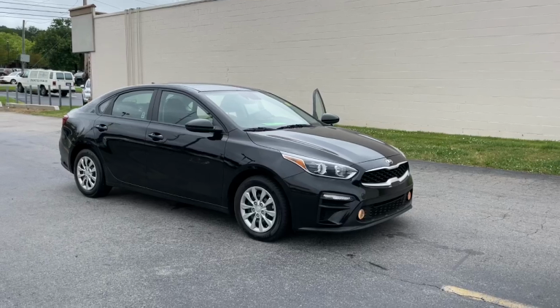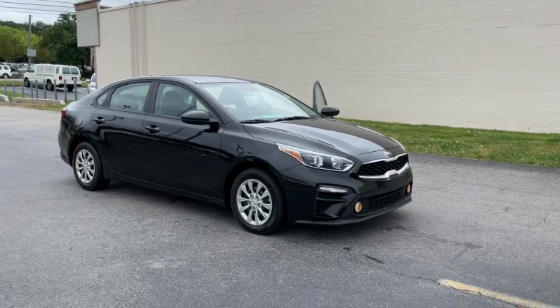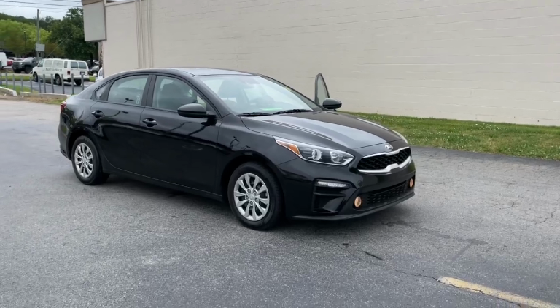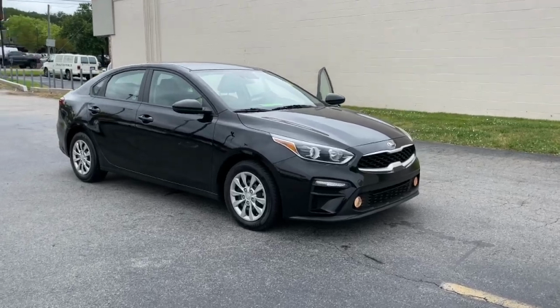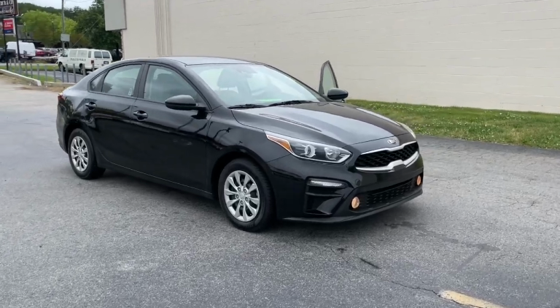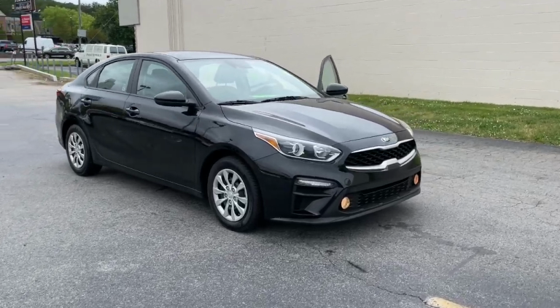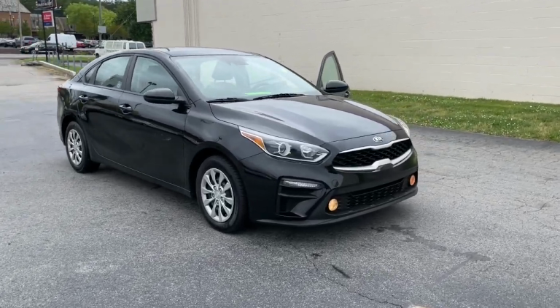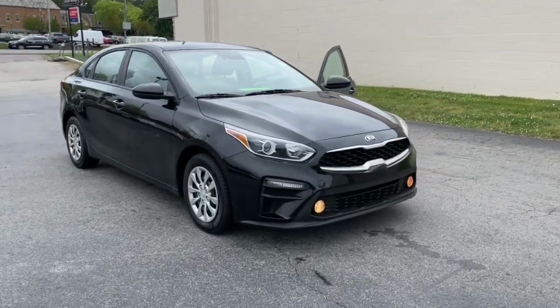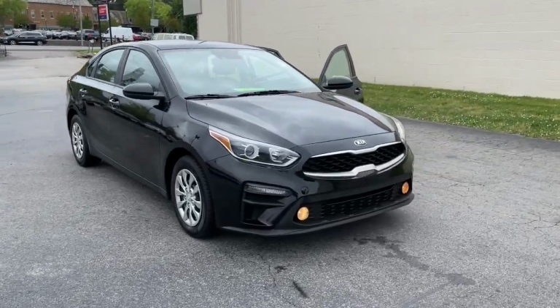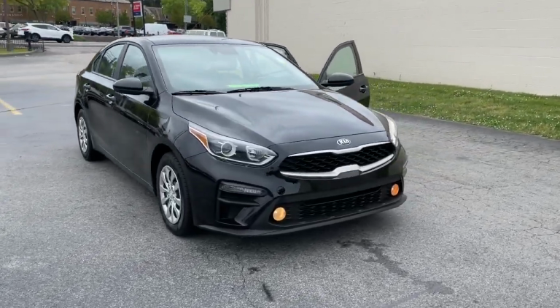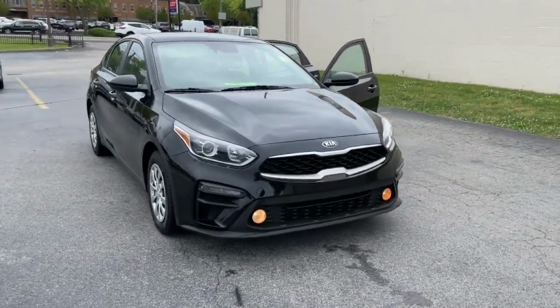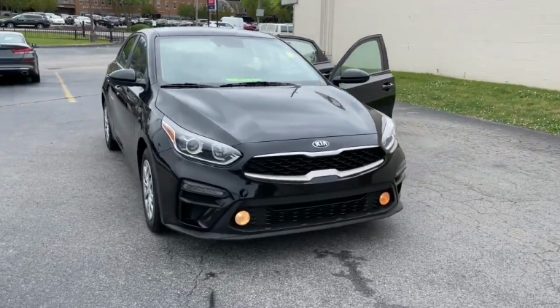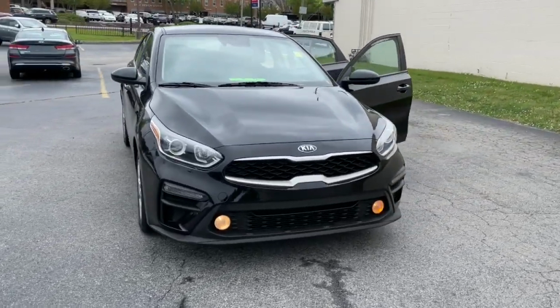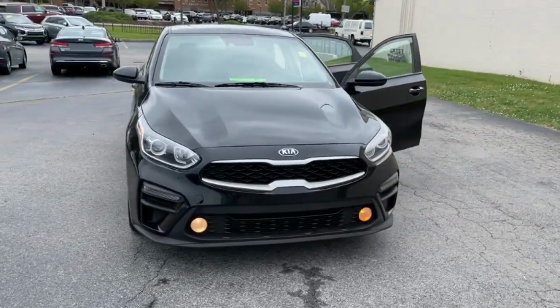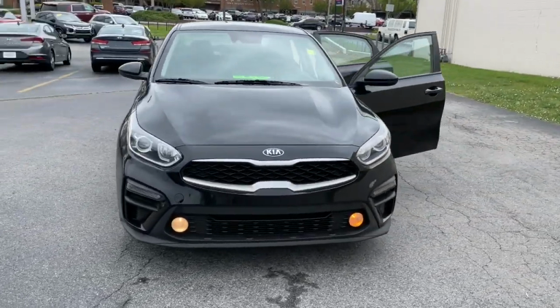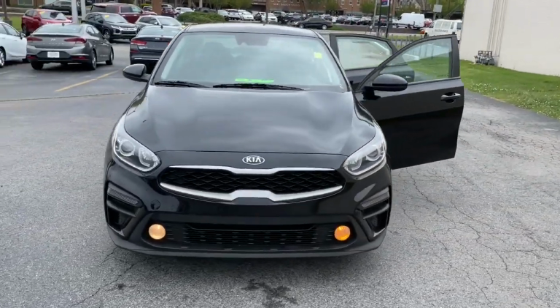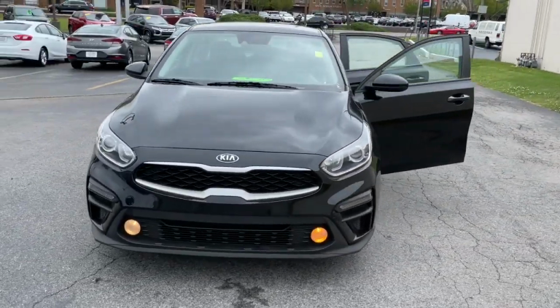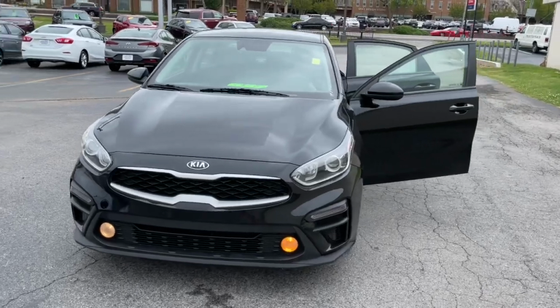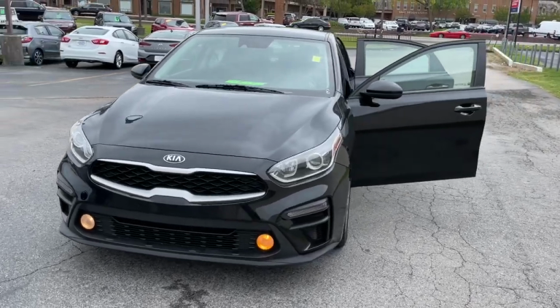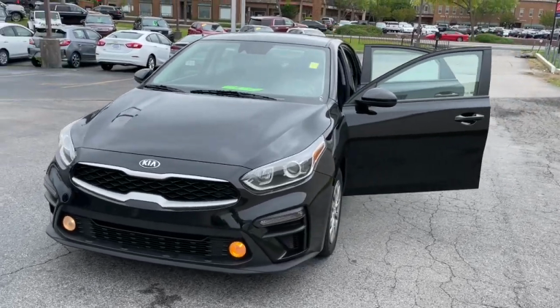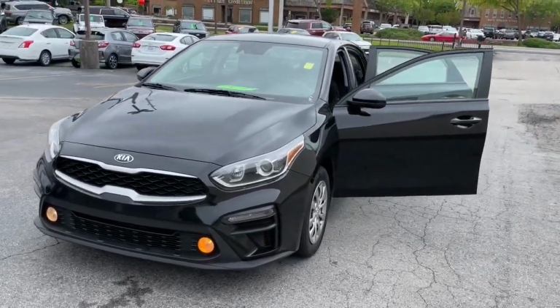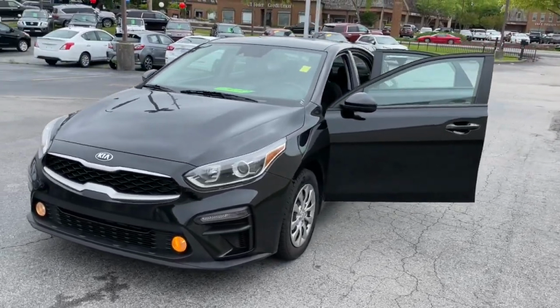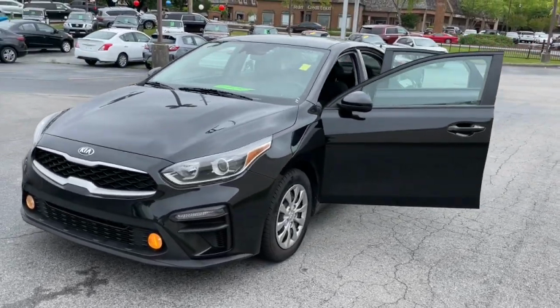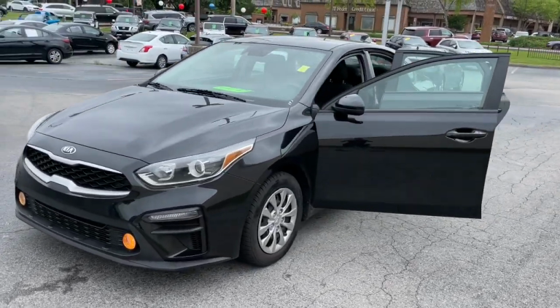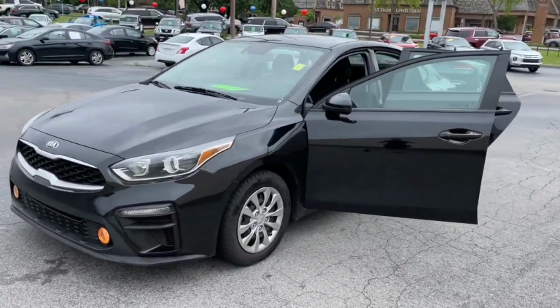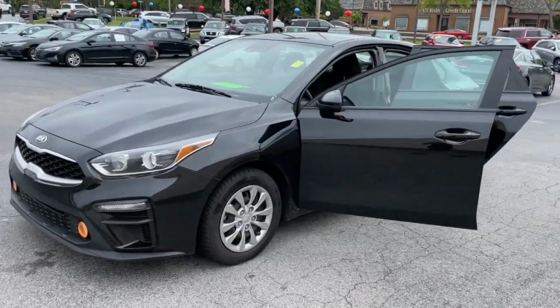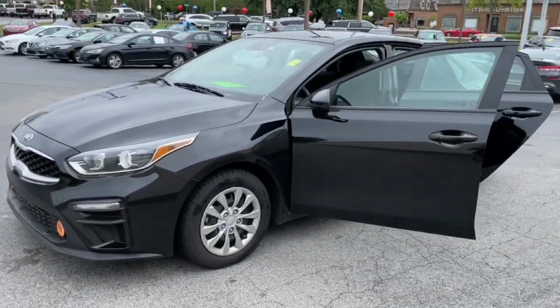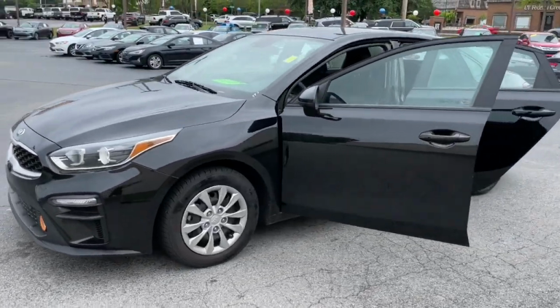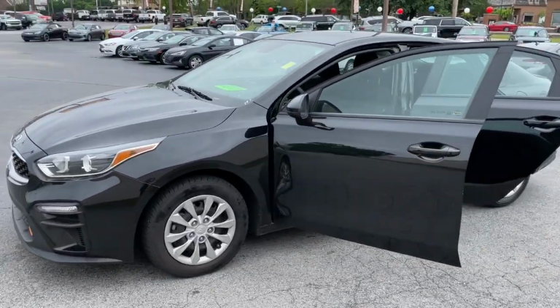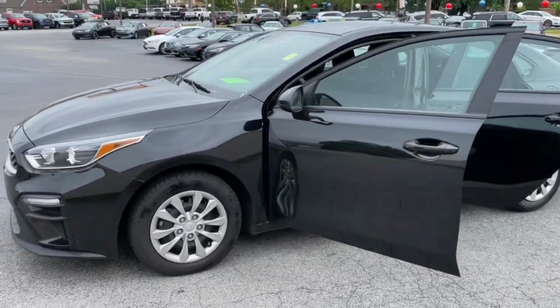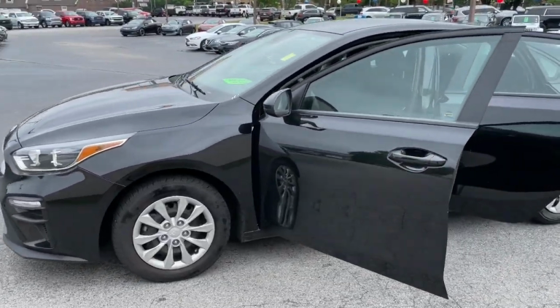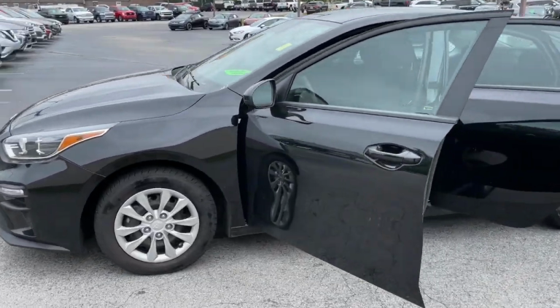You will be amazed by this 2021 Kia Forte. With less than 50,000 miles on the odometer, this vehicle provides excellent value.